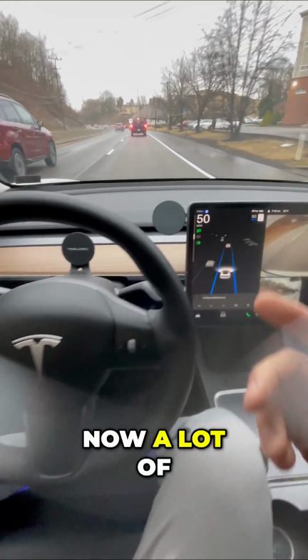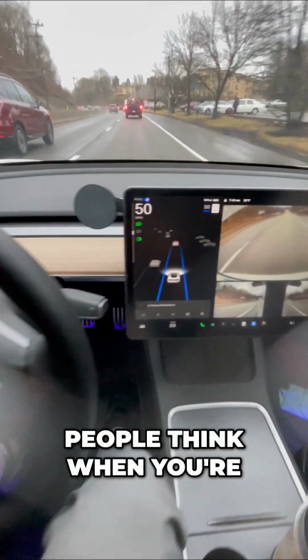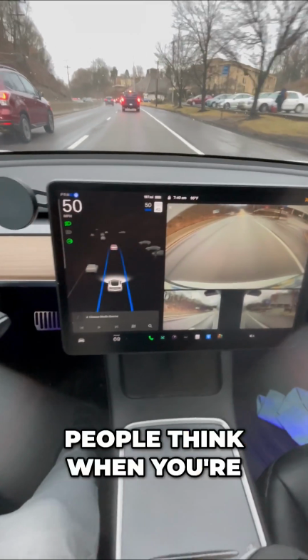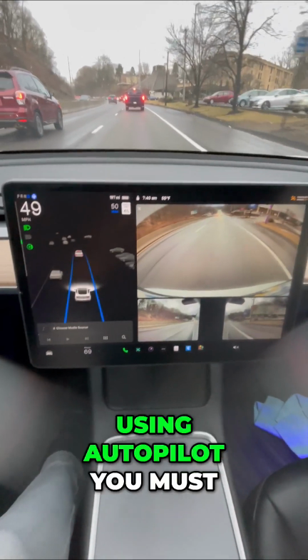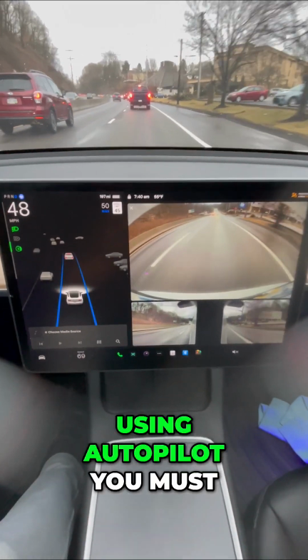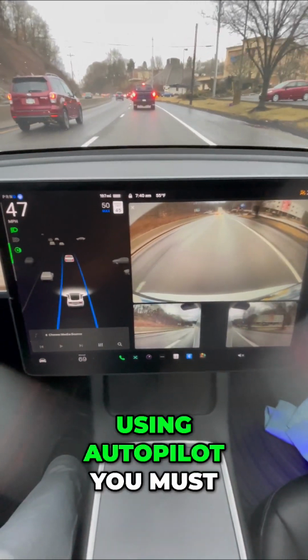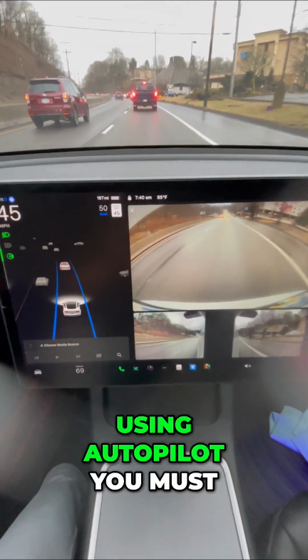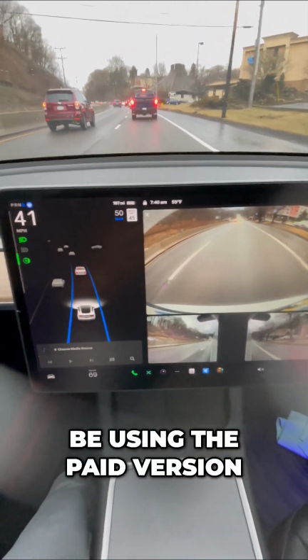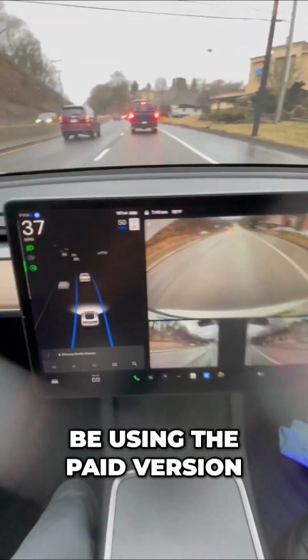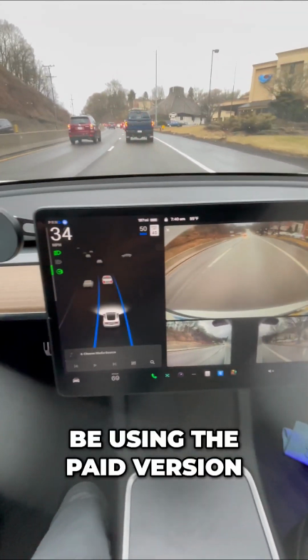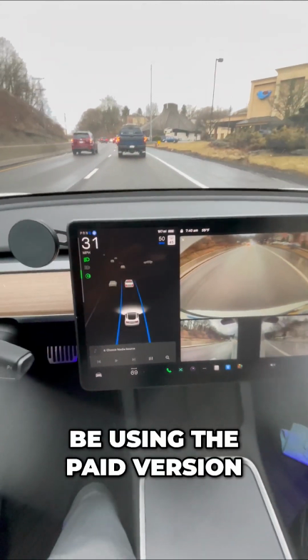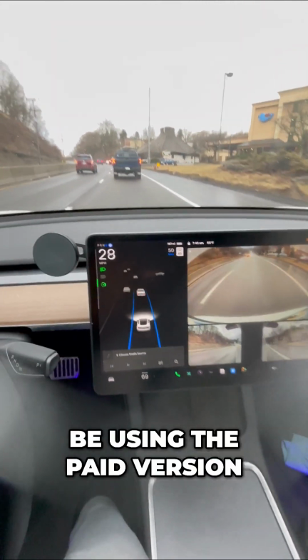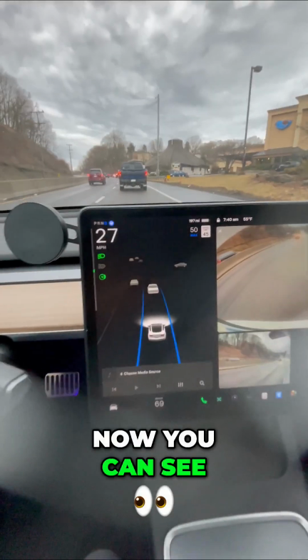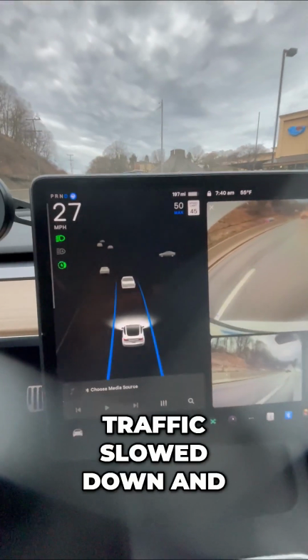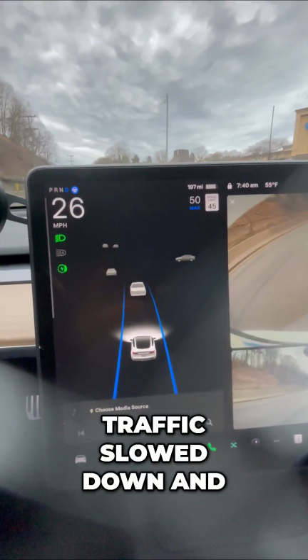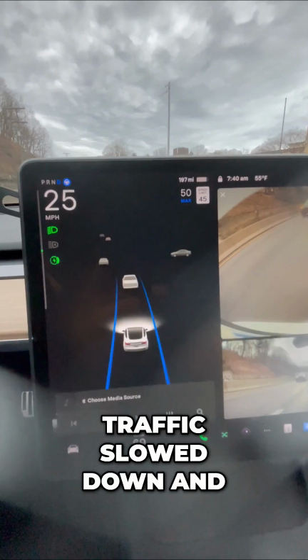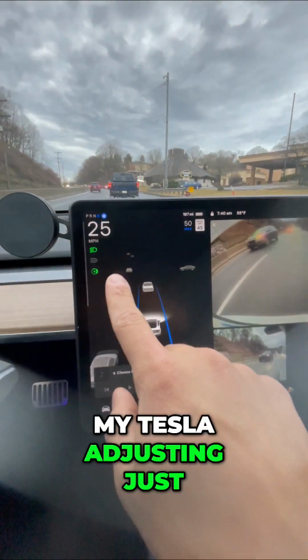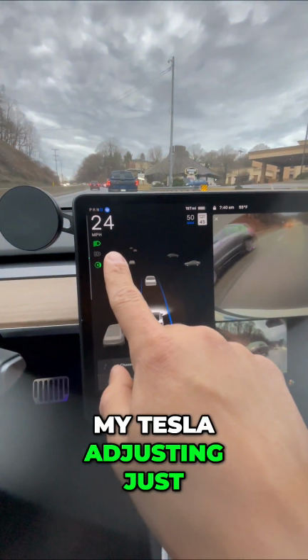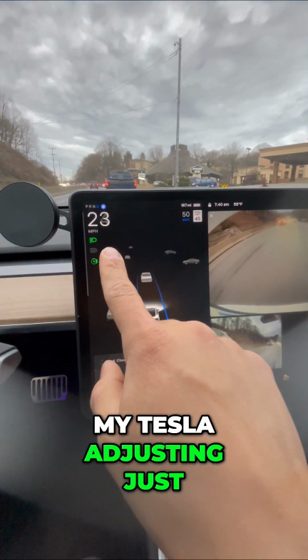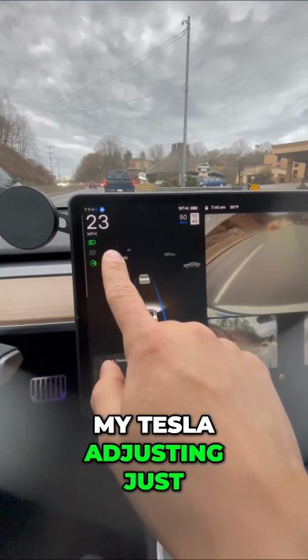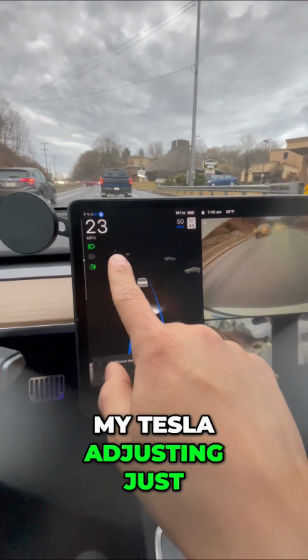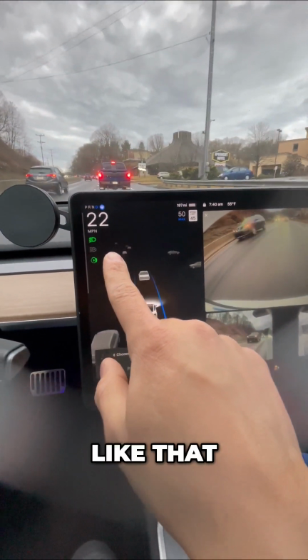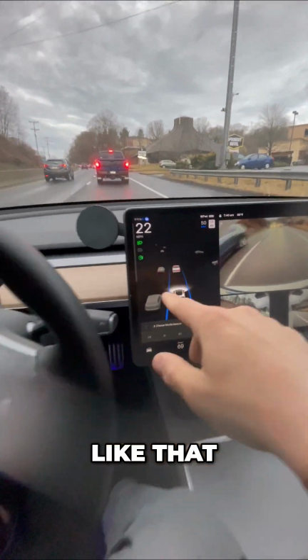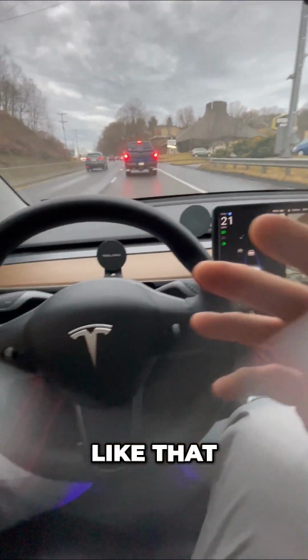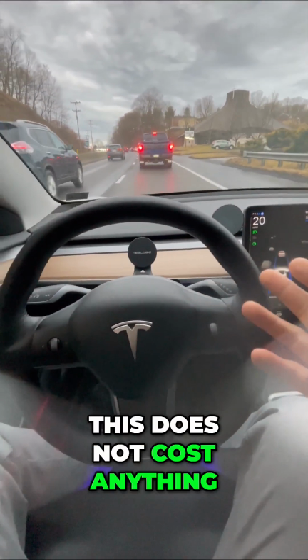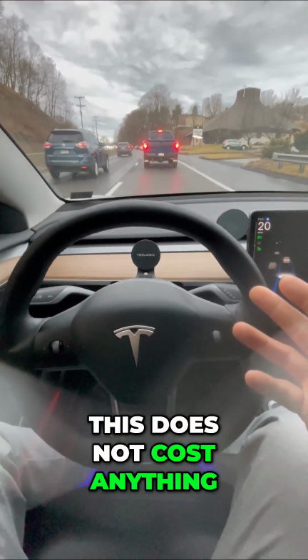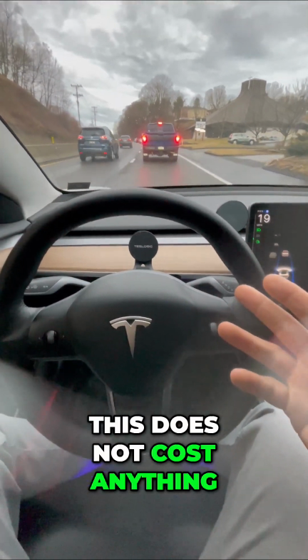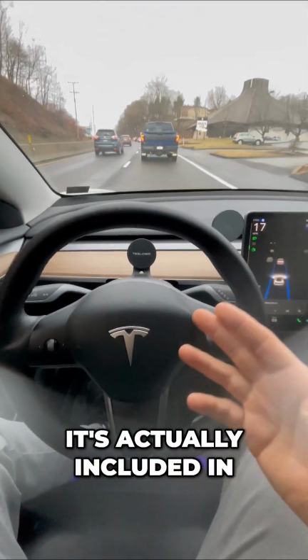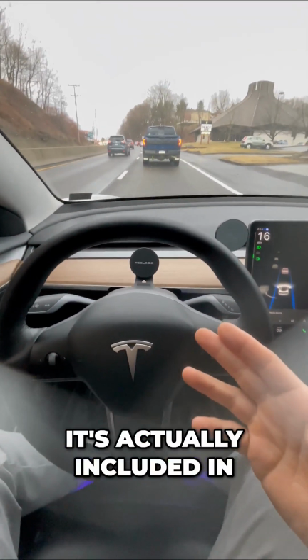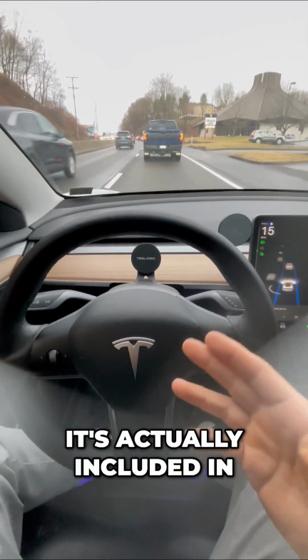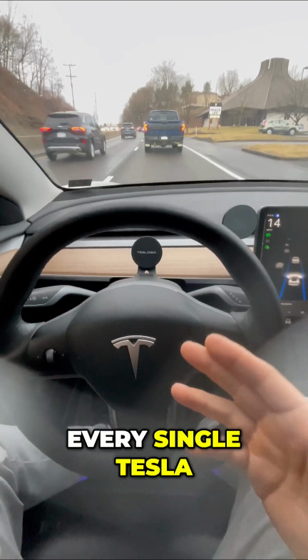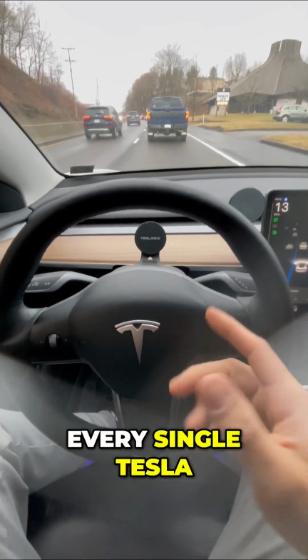A lot of people think when you're using Autopilot, you must be using the paid version. You can see traffic slow down and my Tesla adjusting just like that. This does not cost anything — it's actually included in every single Tesla.